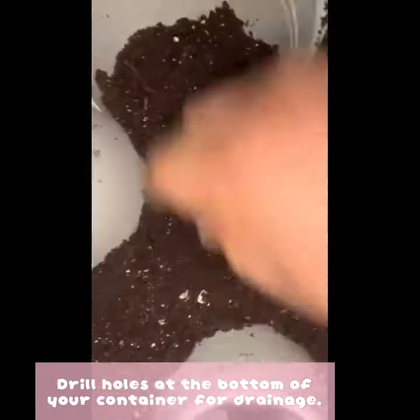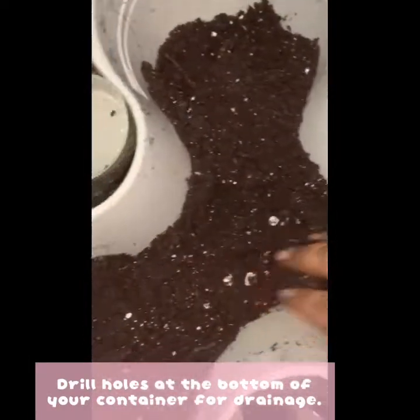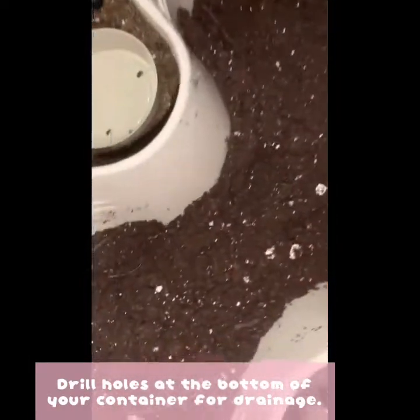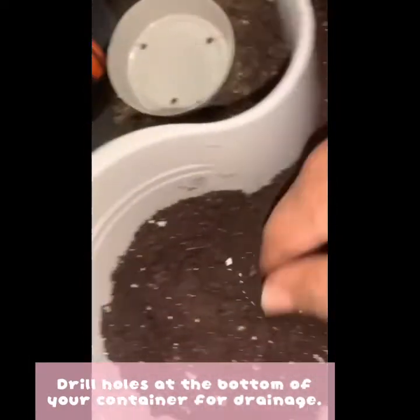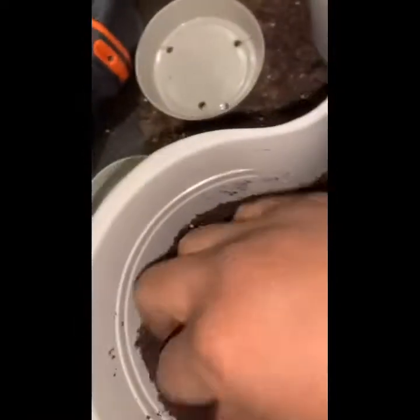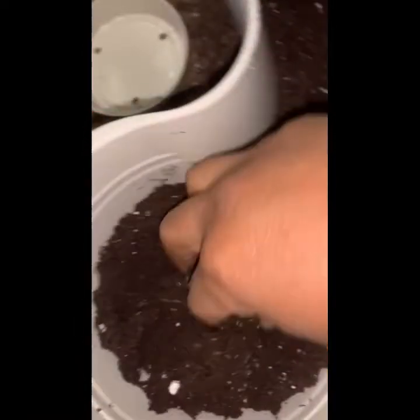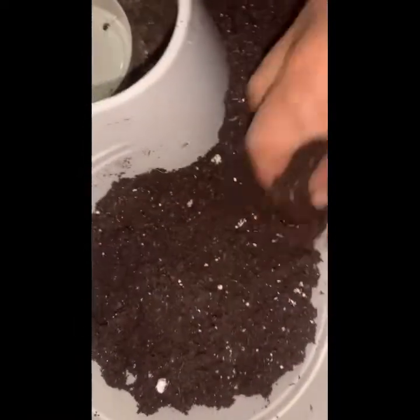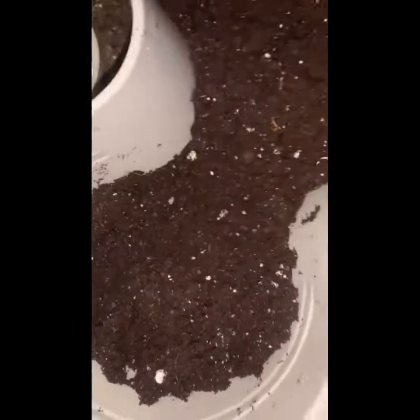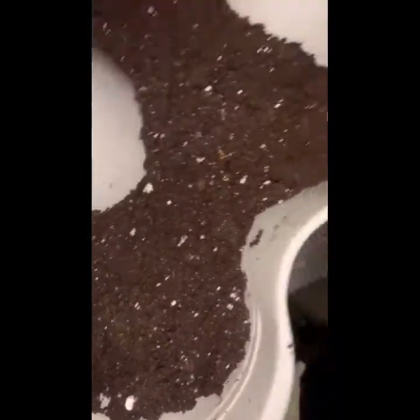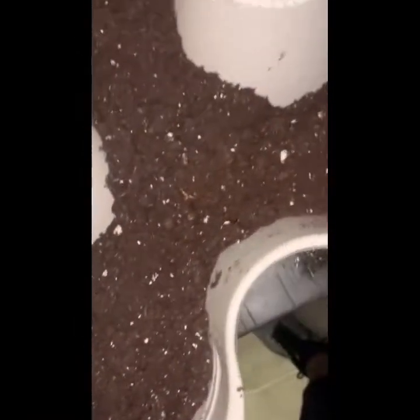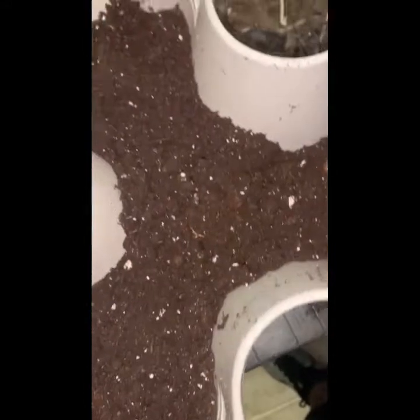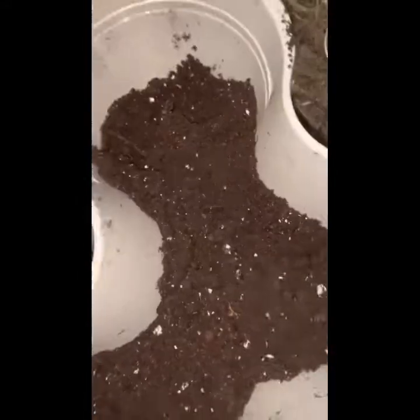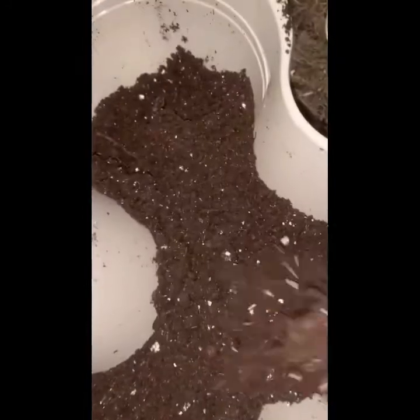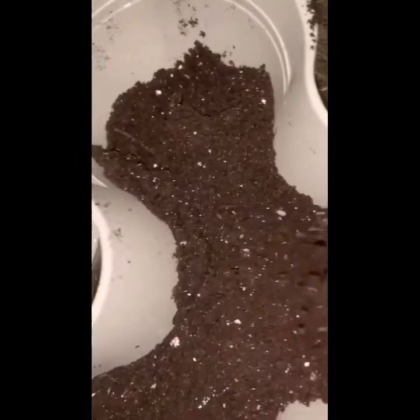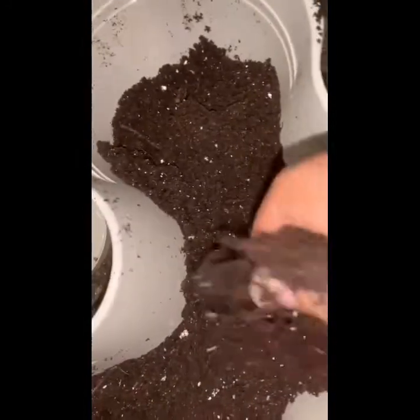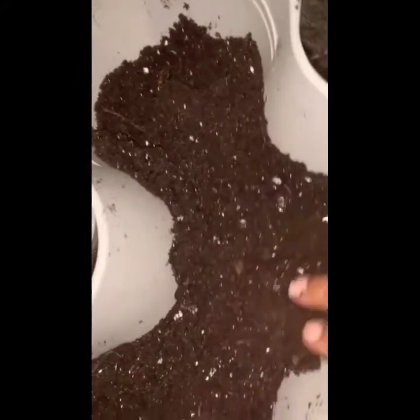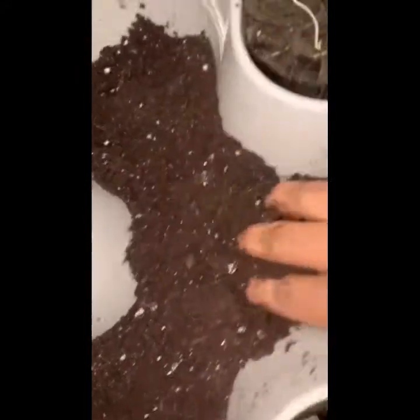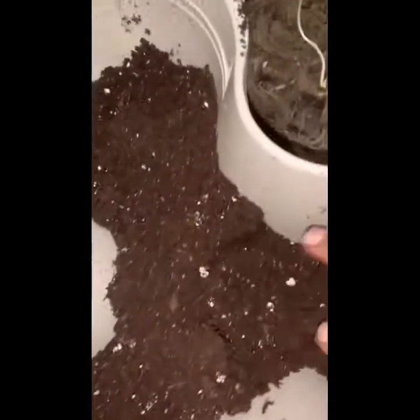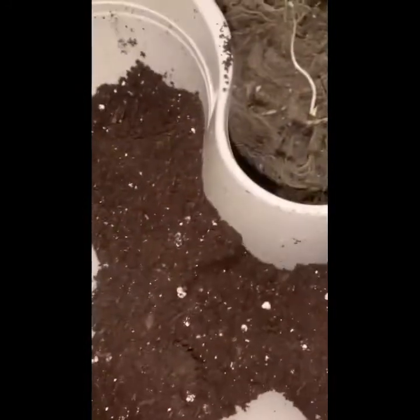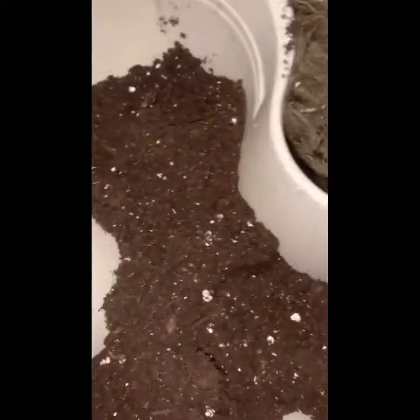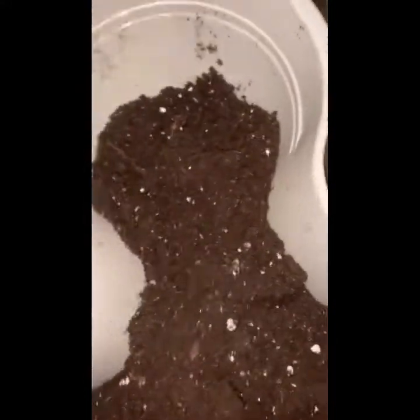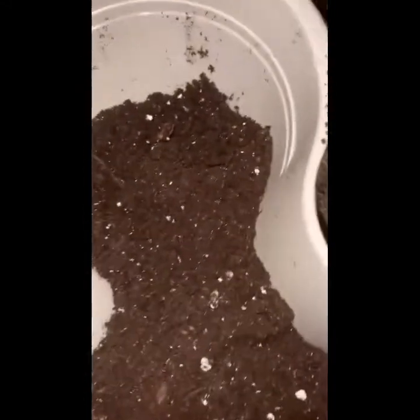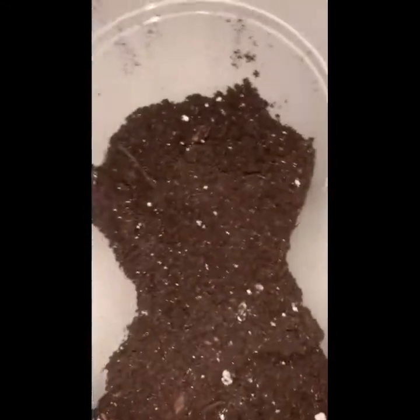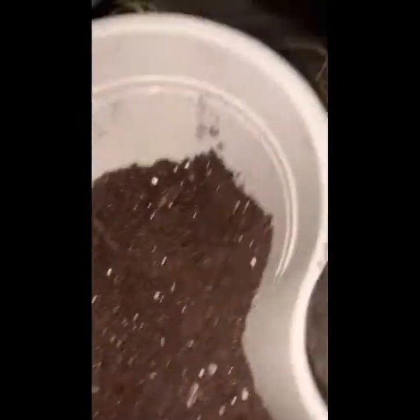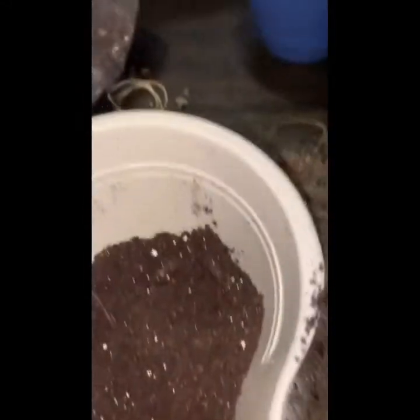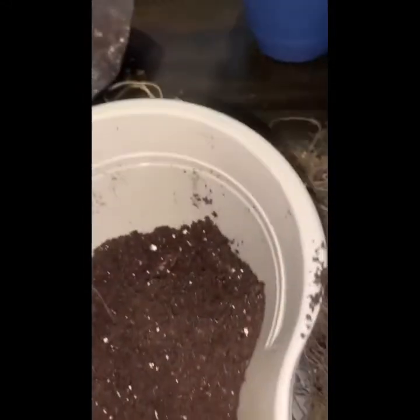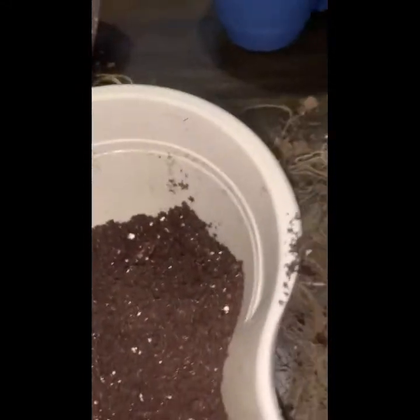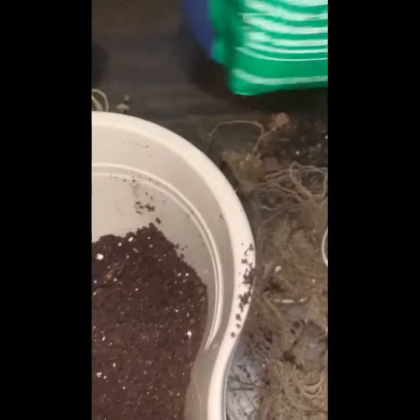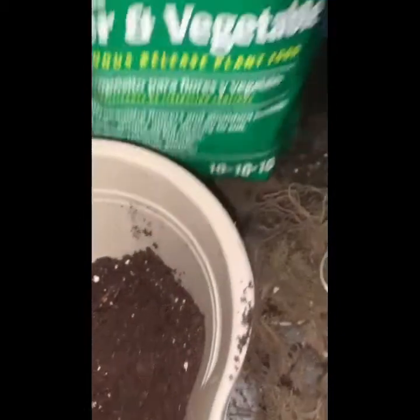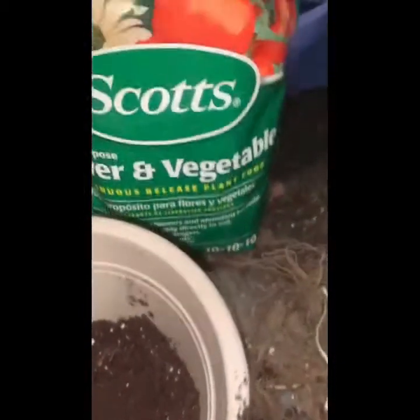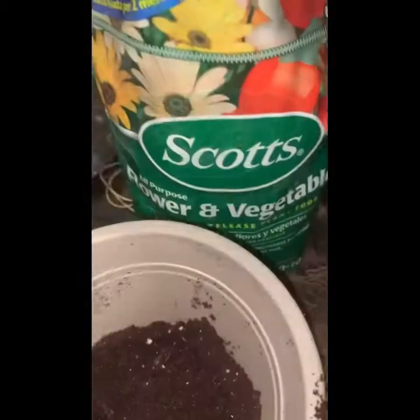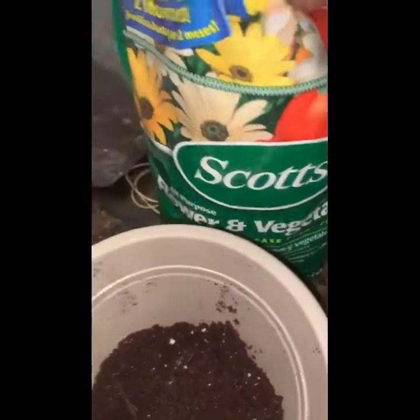Put some holes in the container for good drainage, and we're going to throw a little fertilizer in it as well, just to give our strawberries a nice little boost.